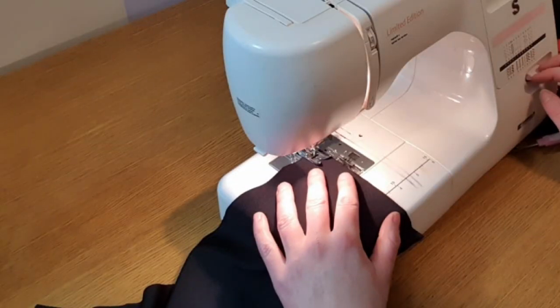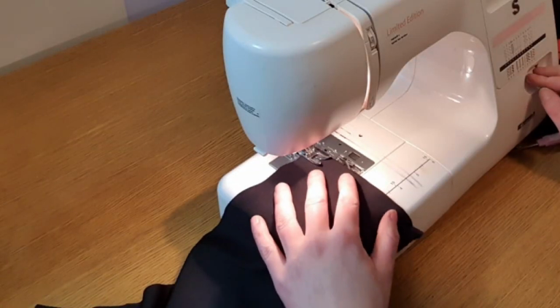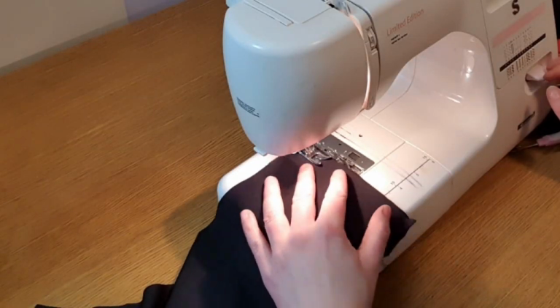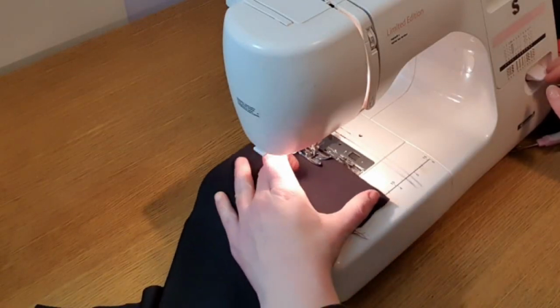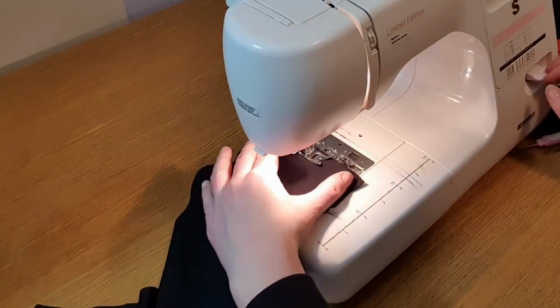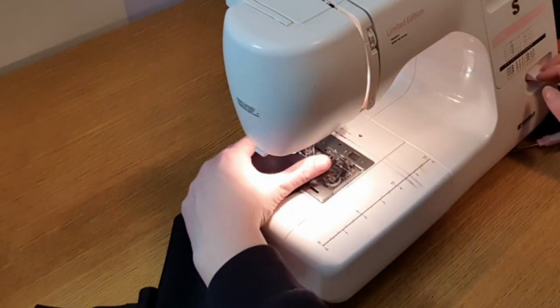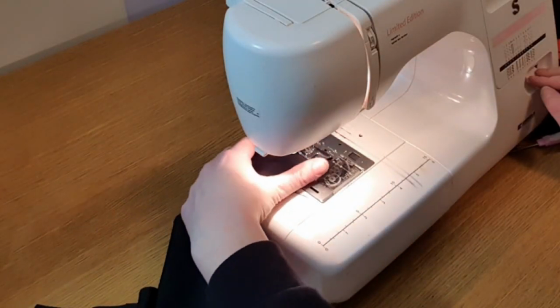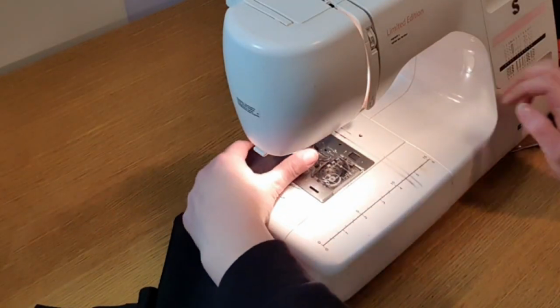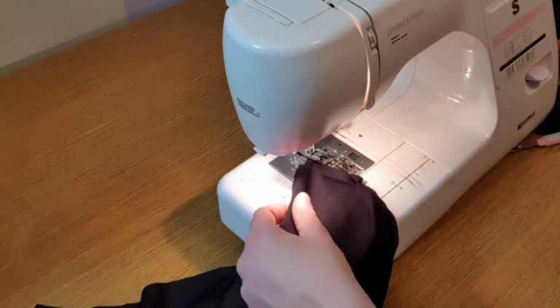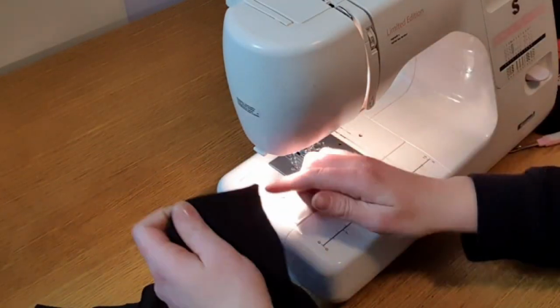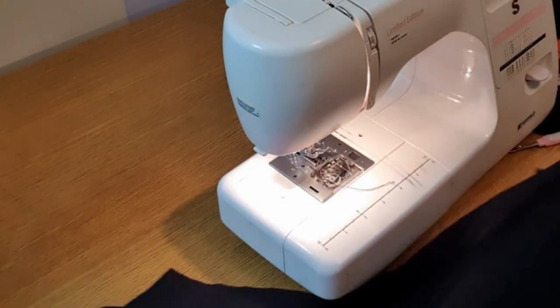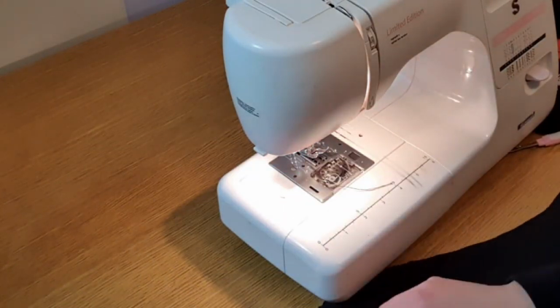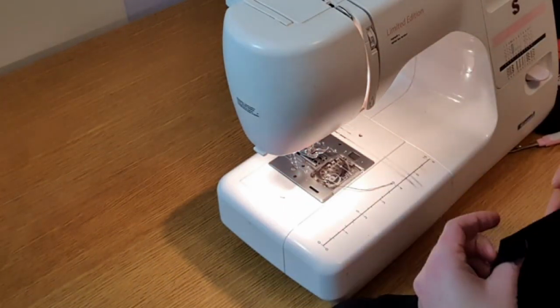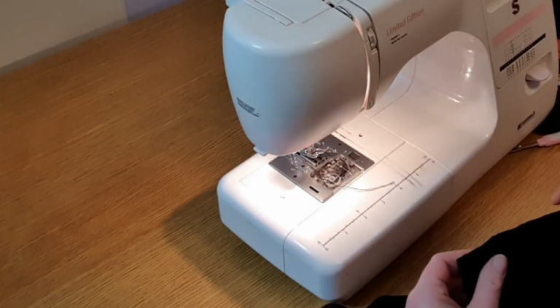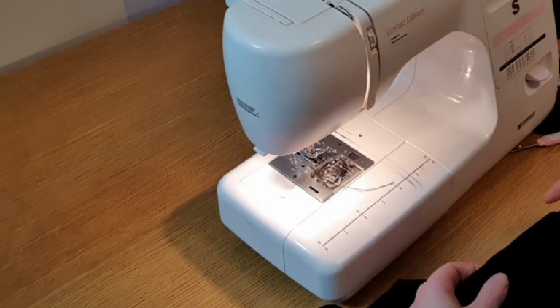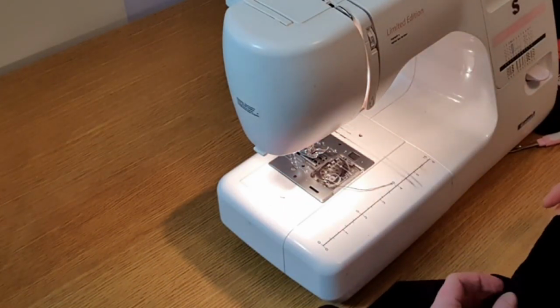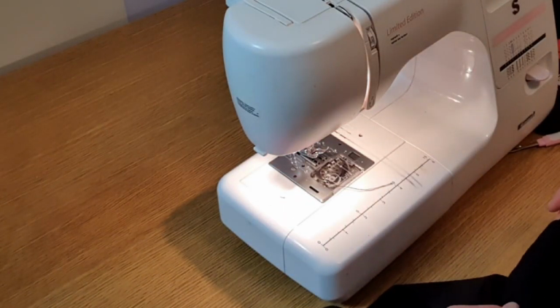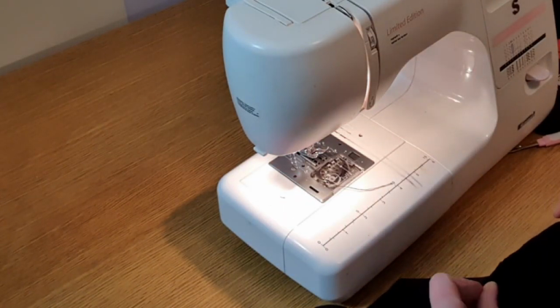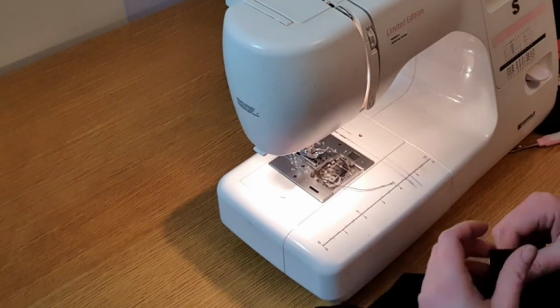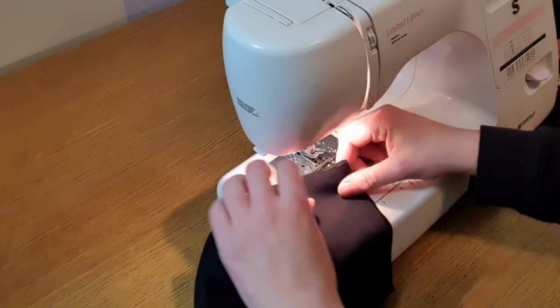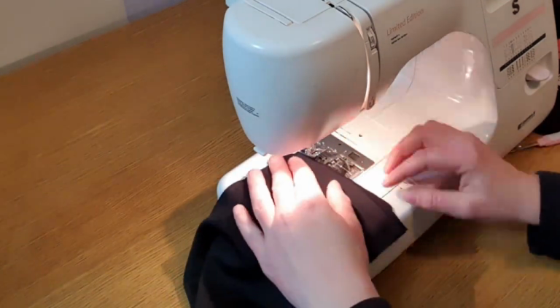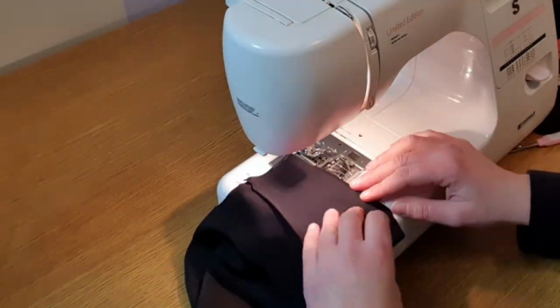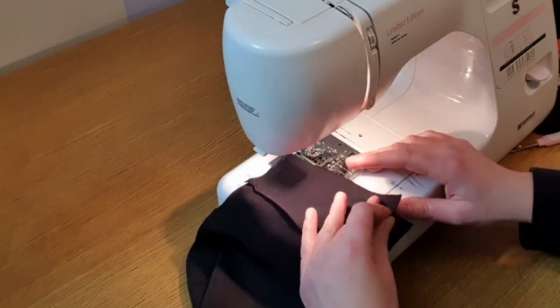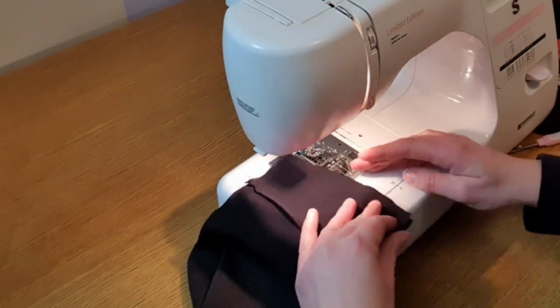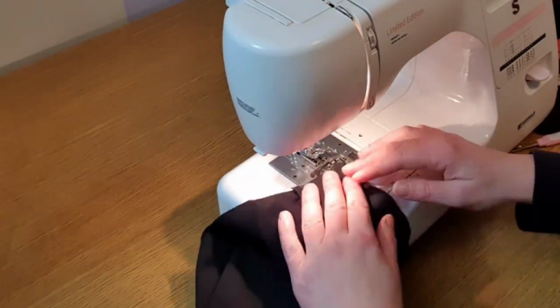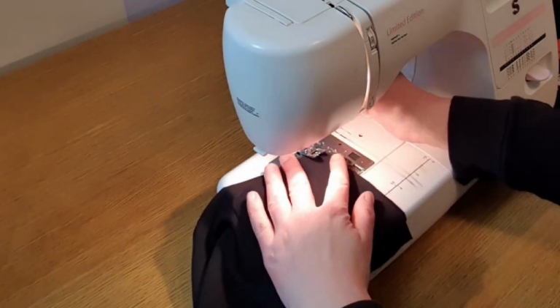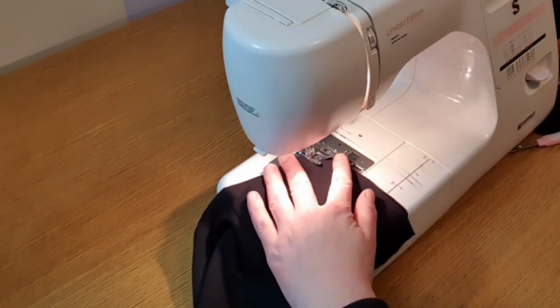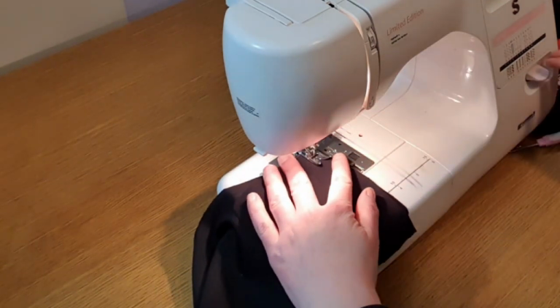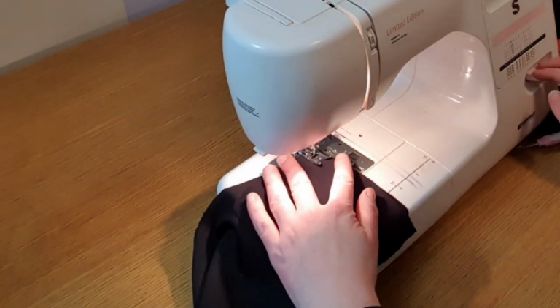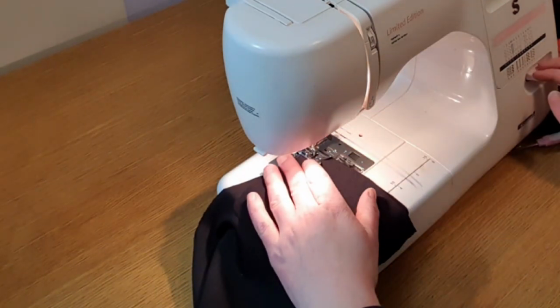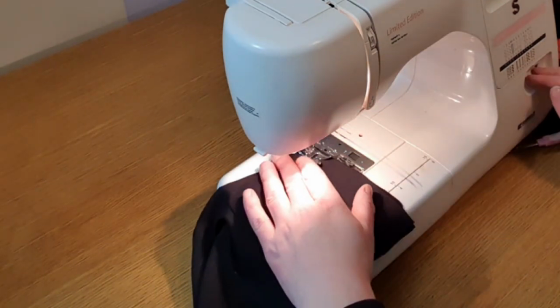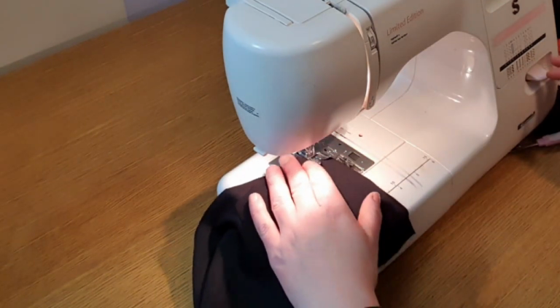Here I'm cutting out another piece to add because it wasn't quite long enough. Then I sew all the pieces together to make a band and attach it to the bottom of the shirt.